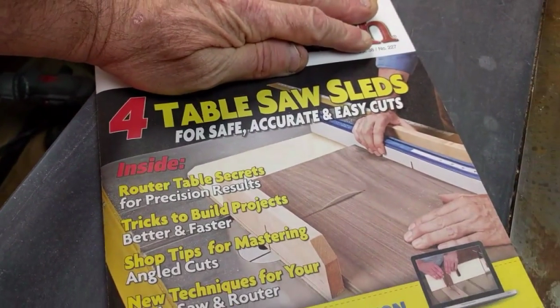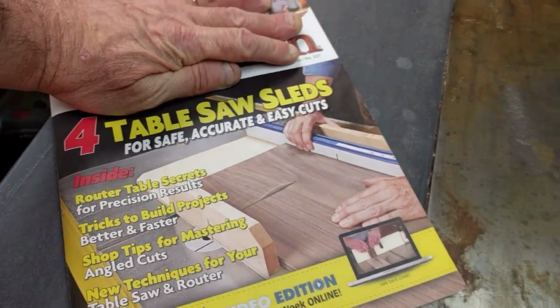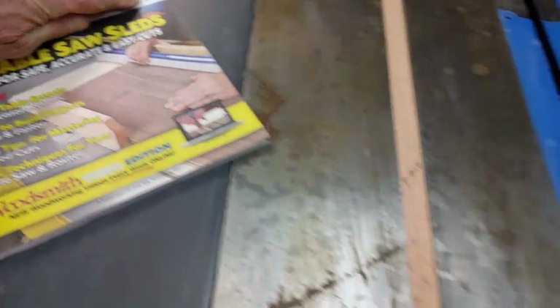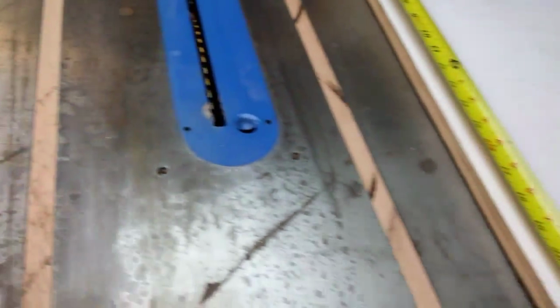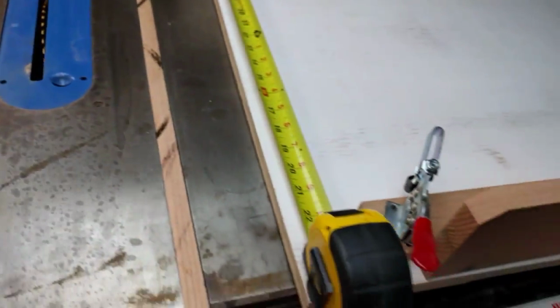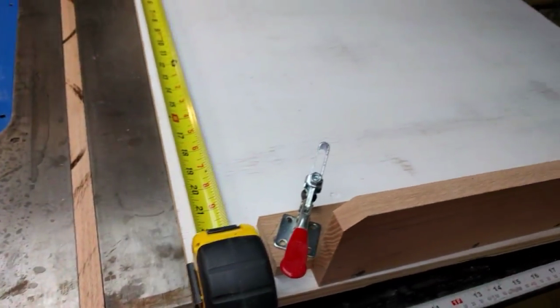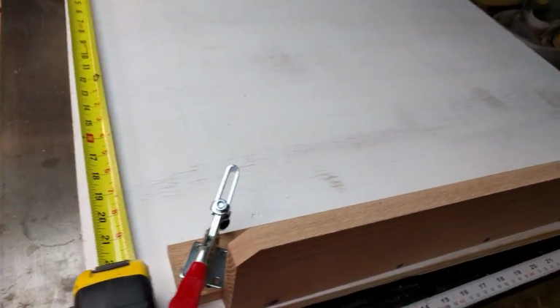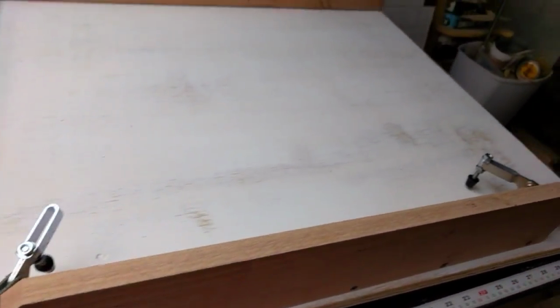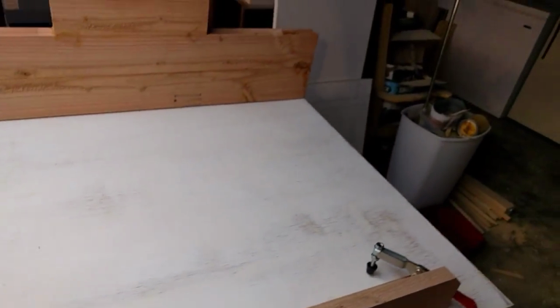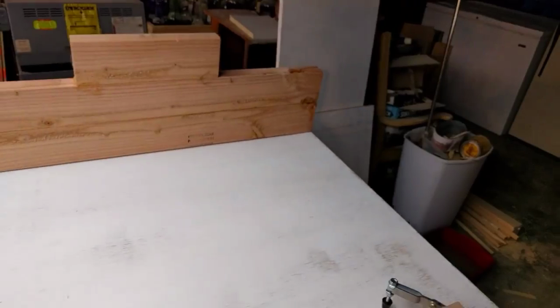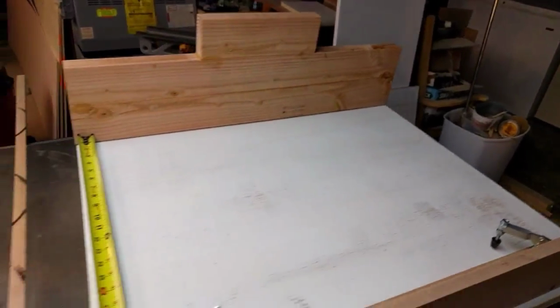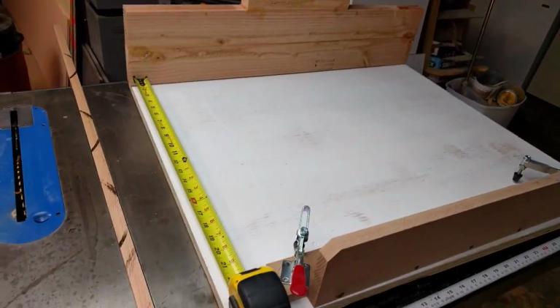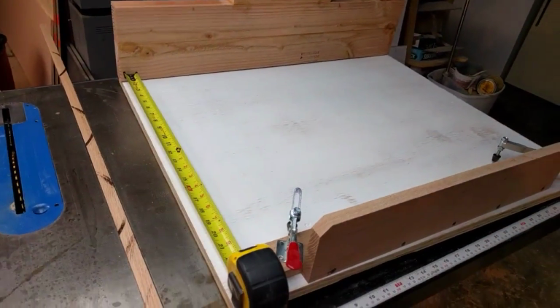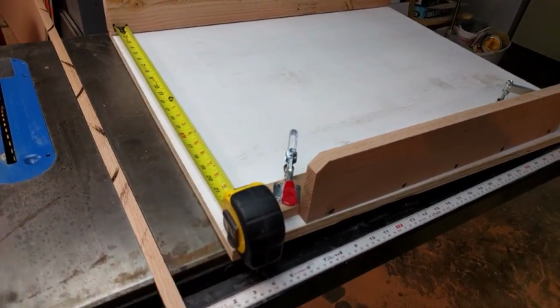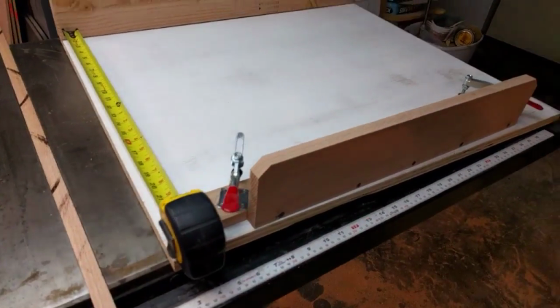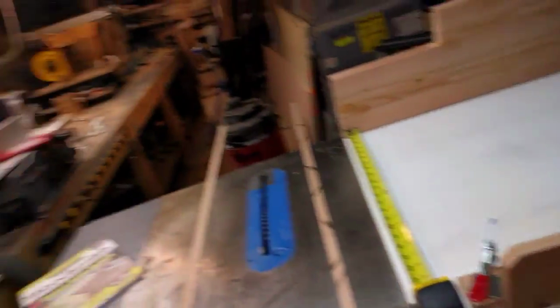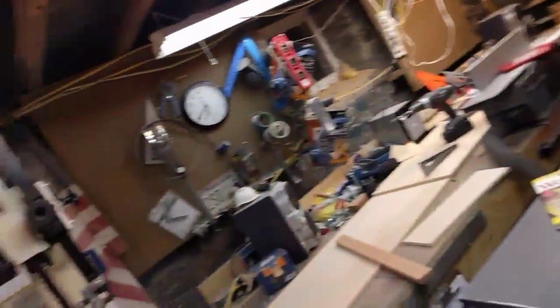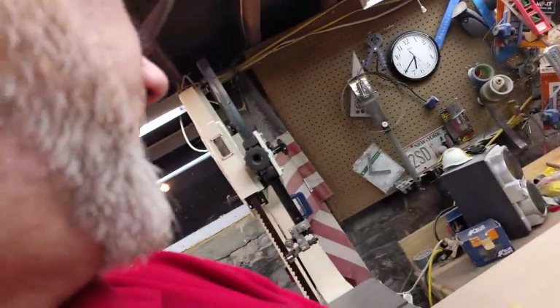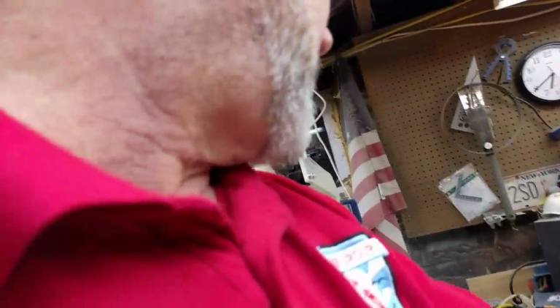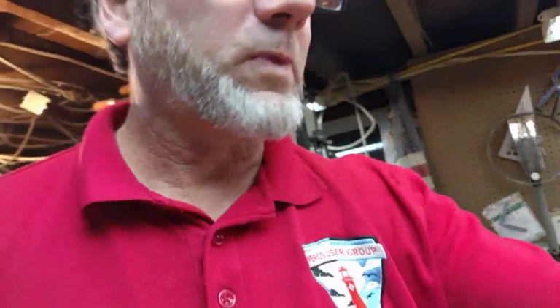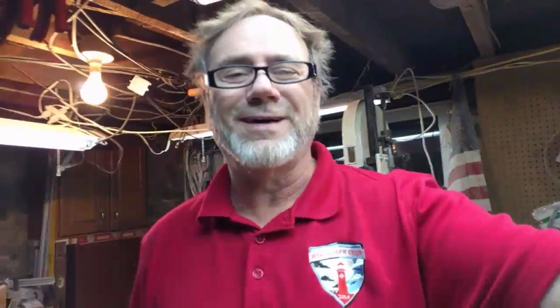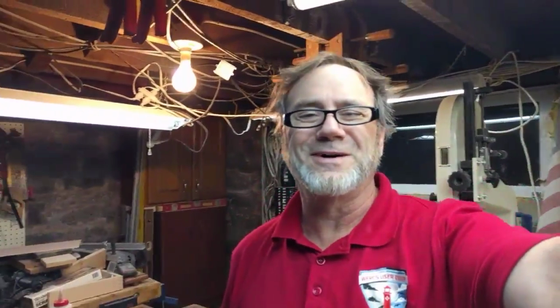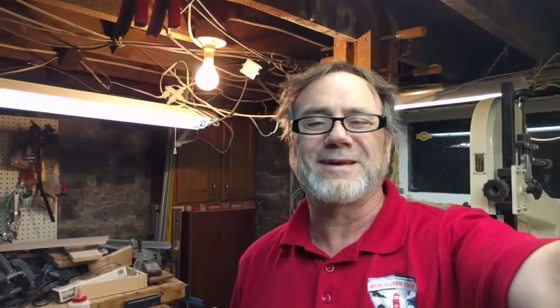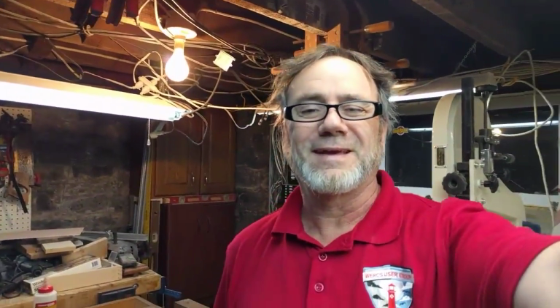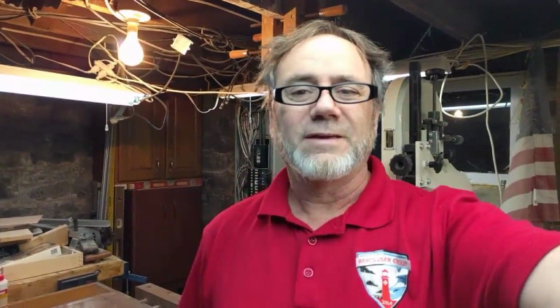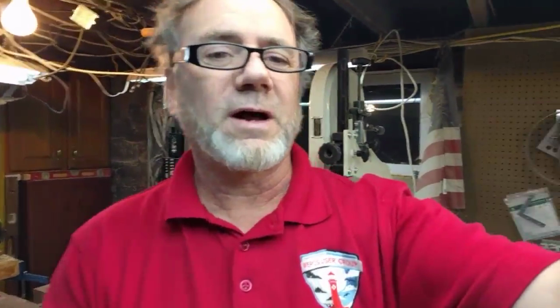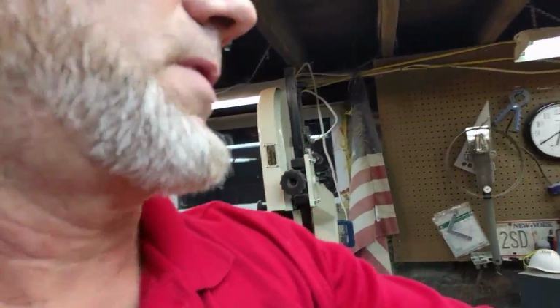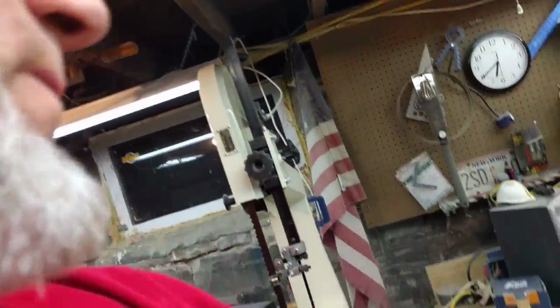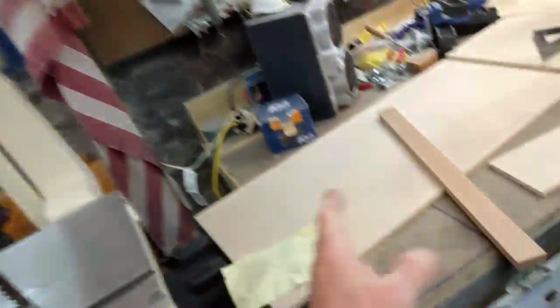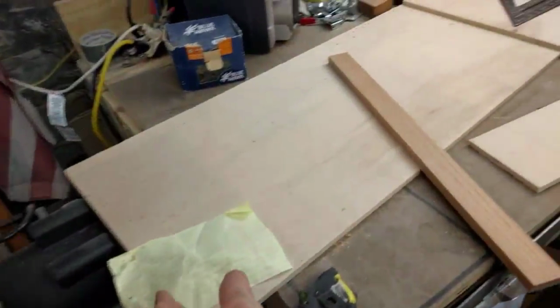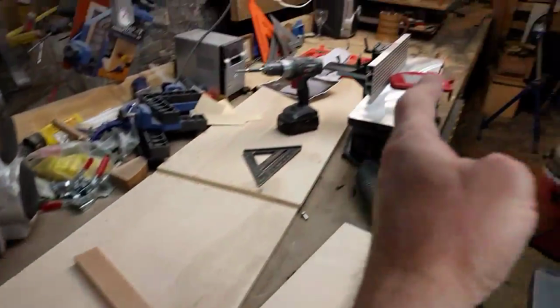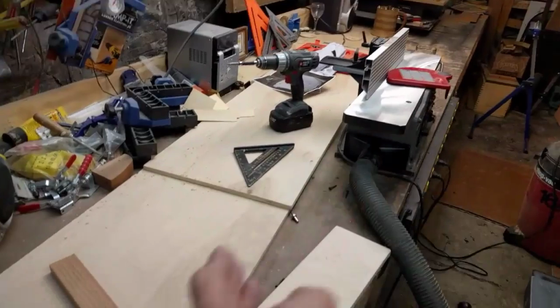Table saw sleds — you can get the plans from various magazines, you can Google it, YouTube it. This is my YouTube video on that subject. I have a project where I have a long piece of a cabinet board.